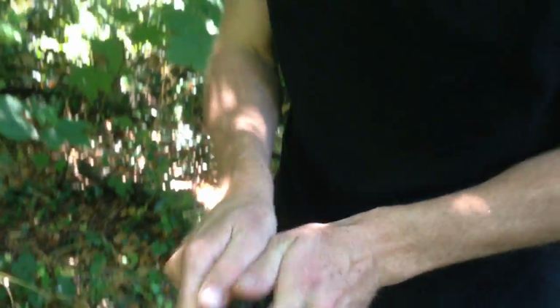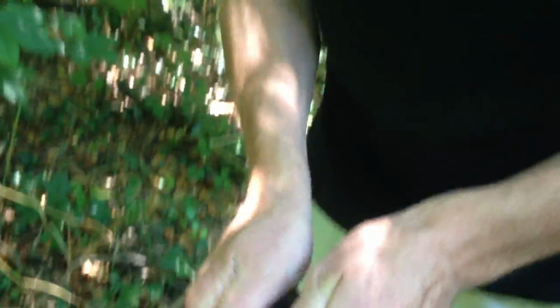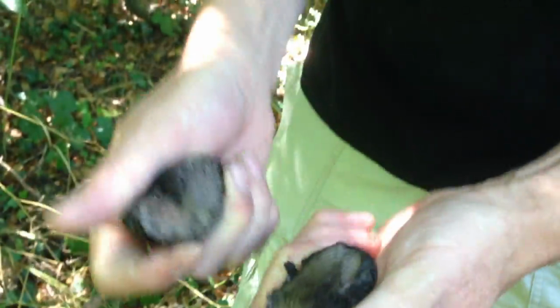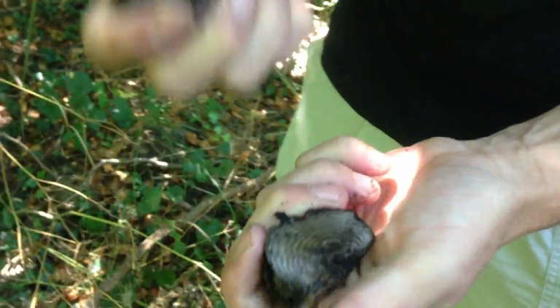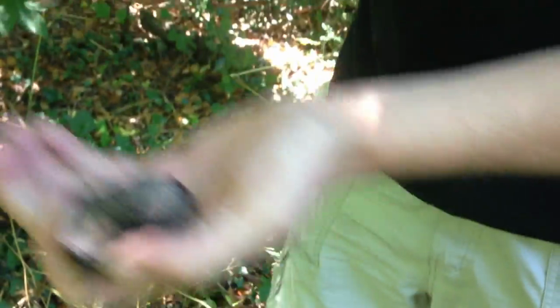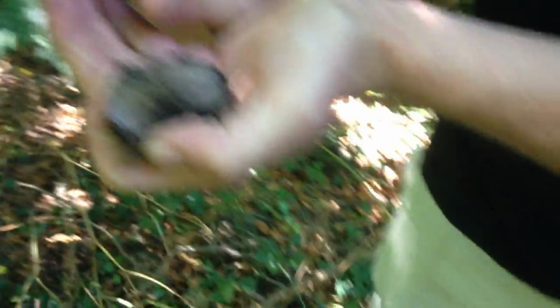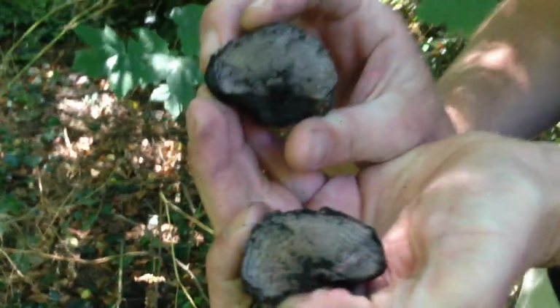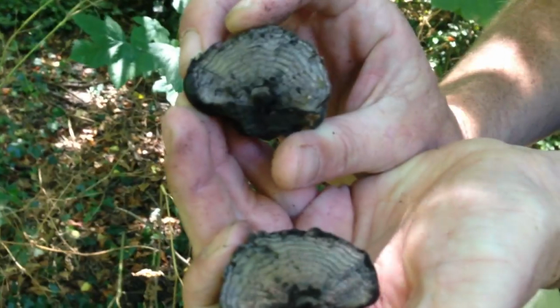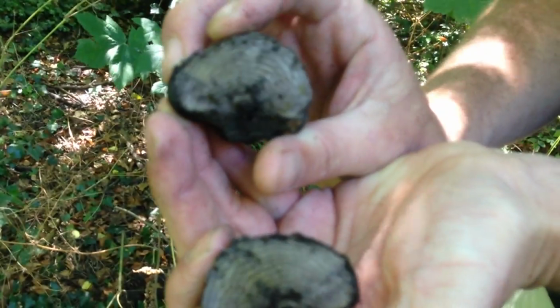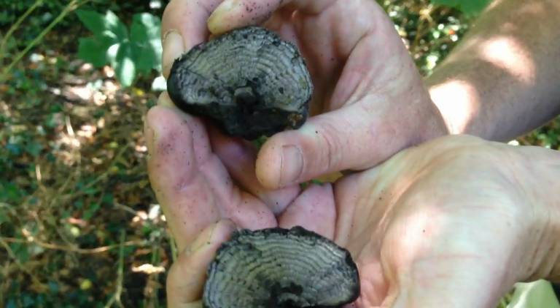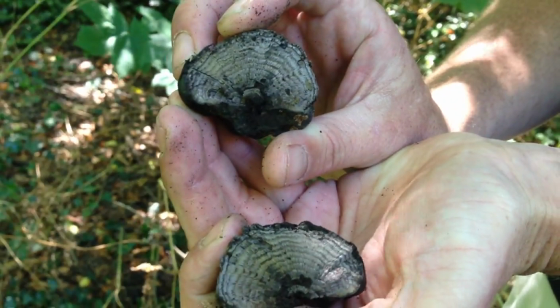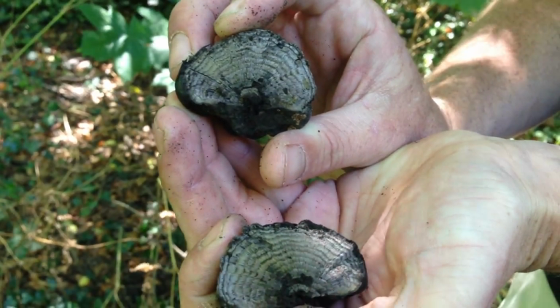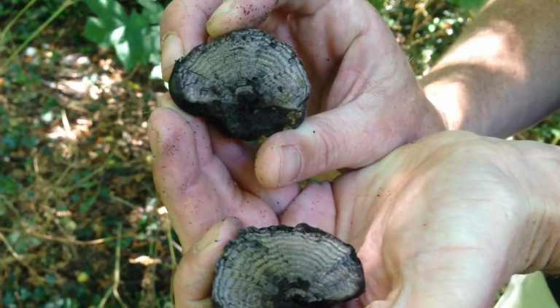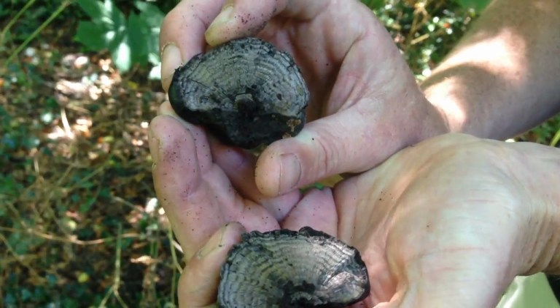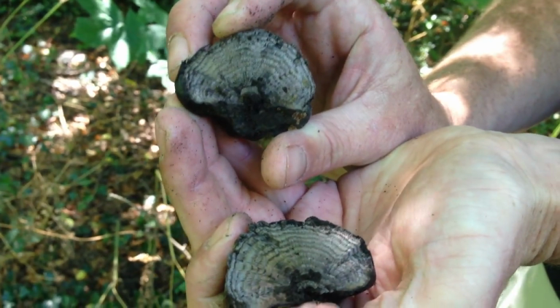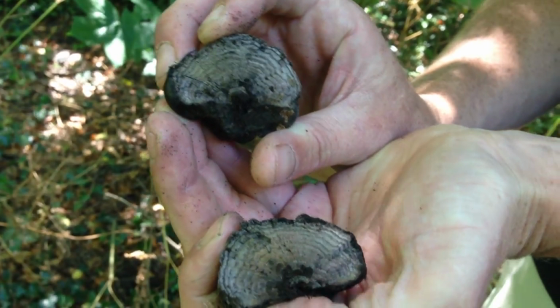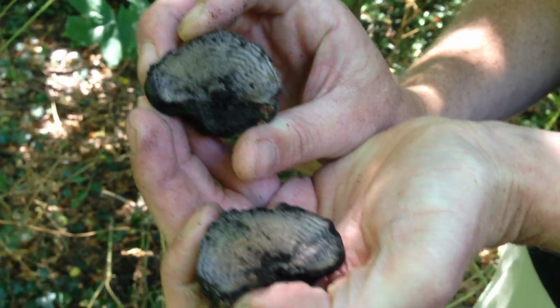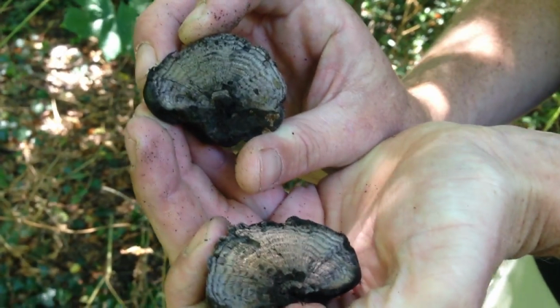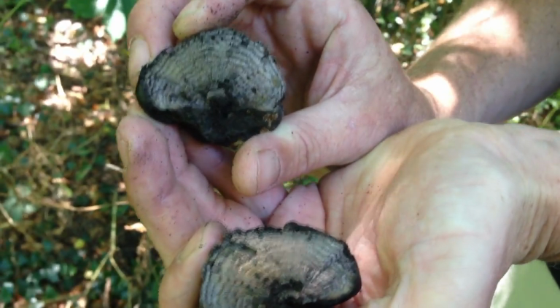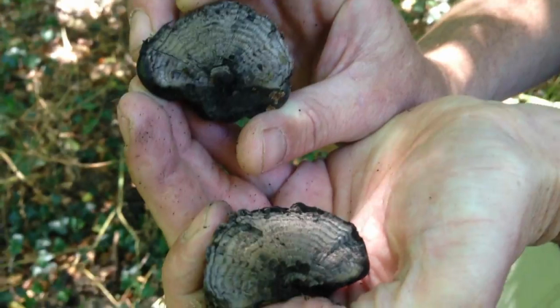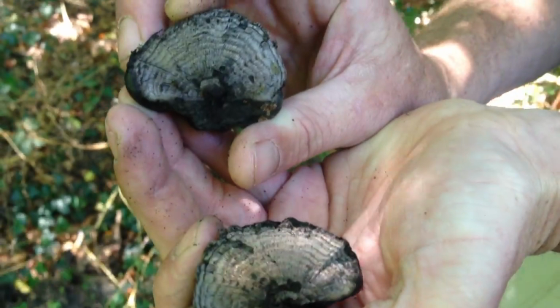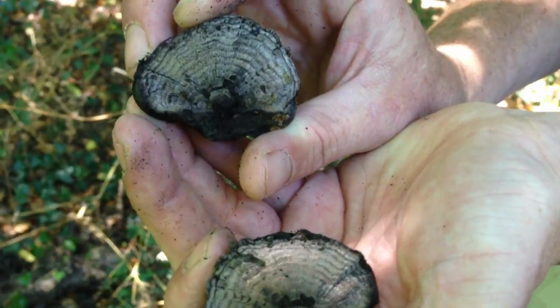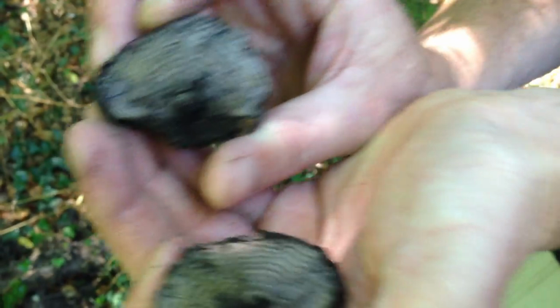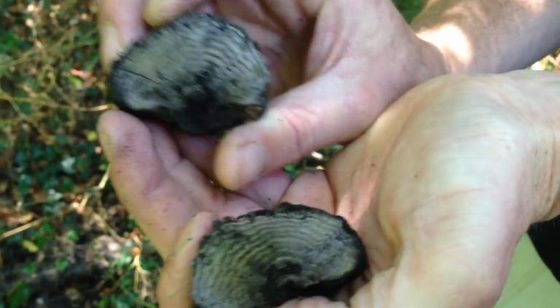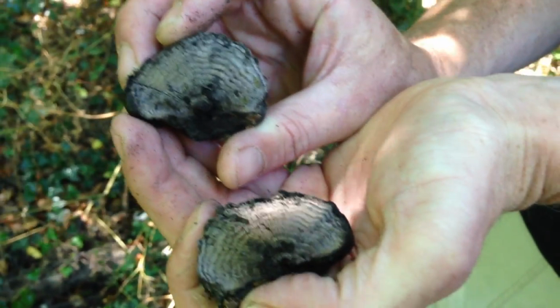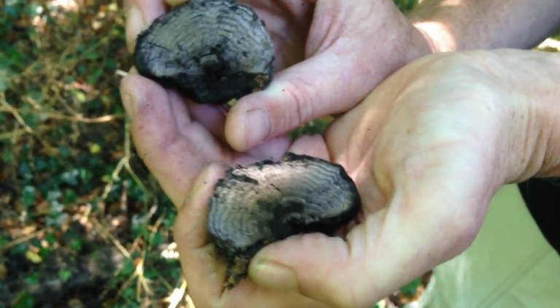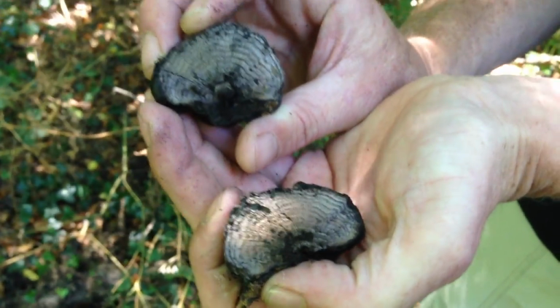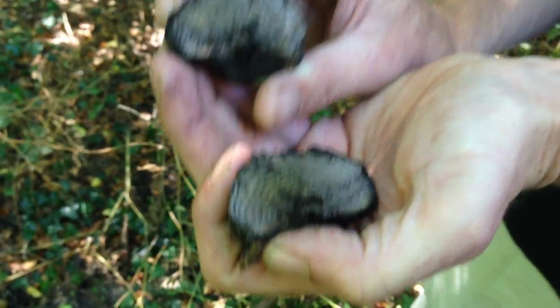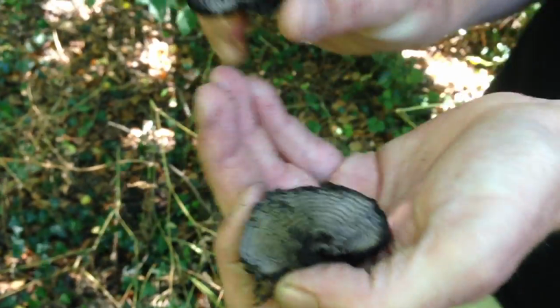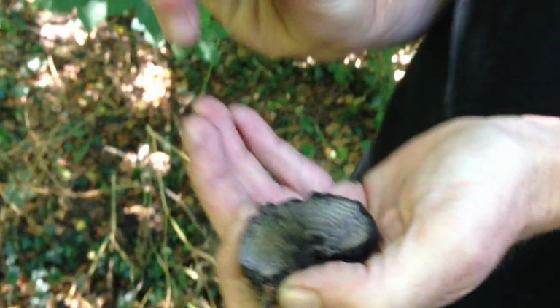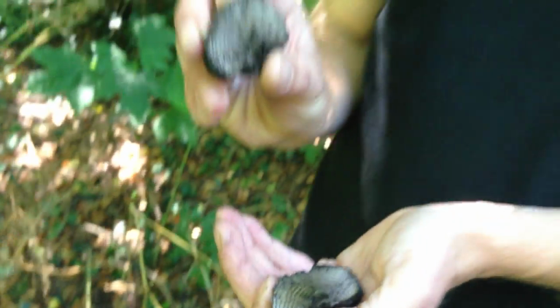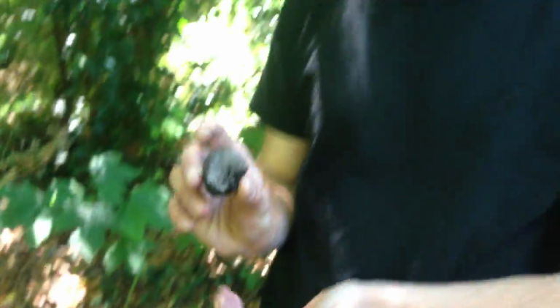You can see there, if I break it in half, it's kind of black all the way through — nice and shiny. And it's got concentric rings. That's partly the reason for its scientific name, Daldinia concentrica.